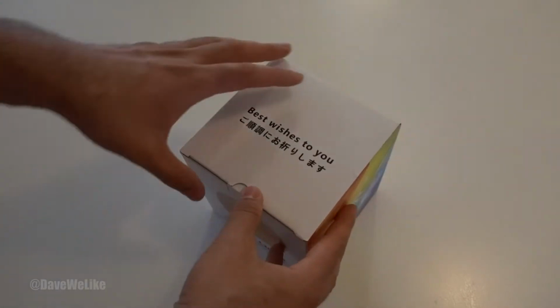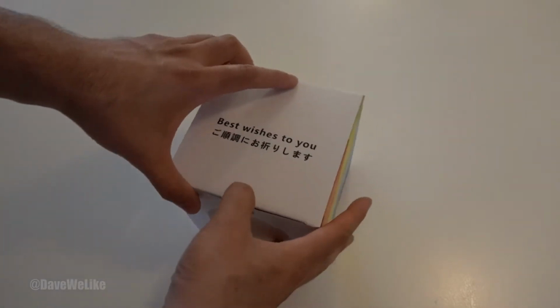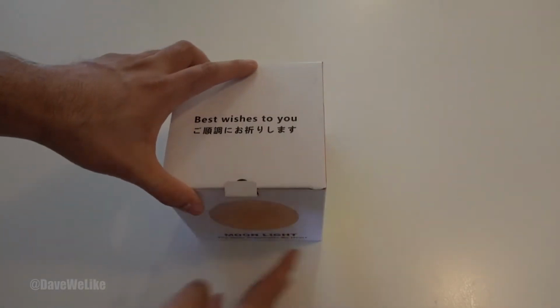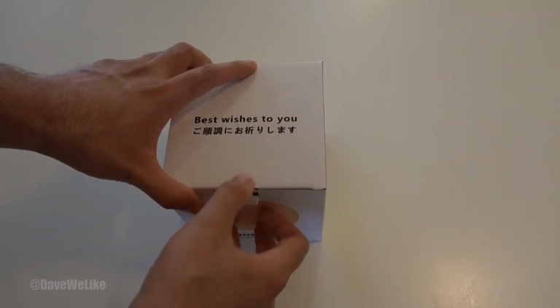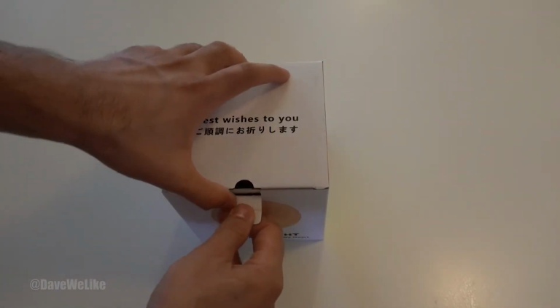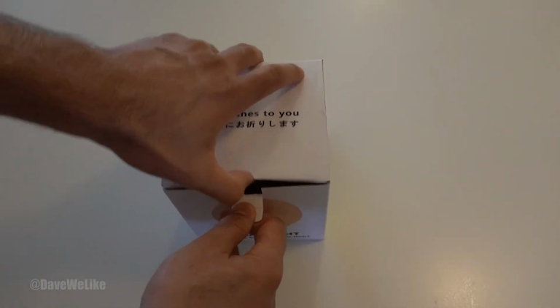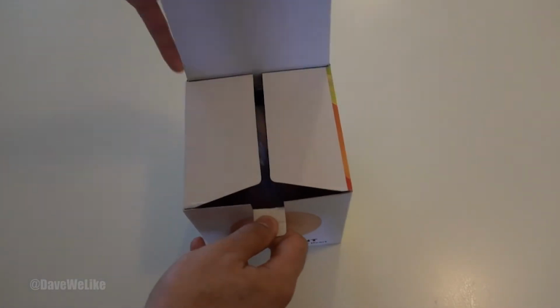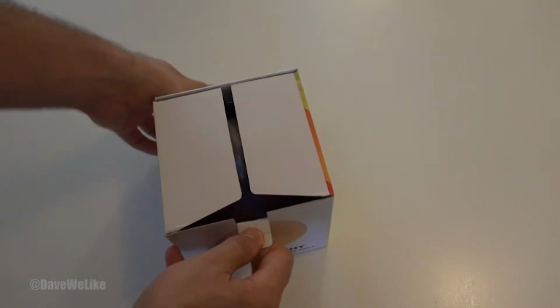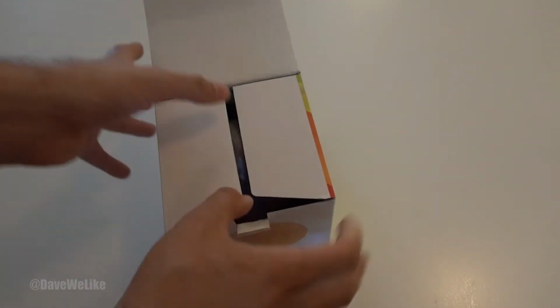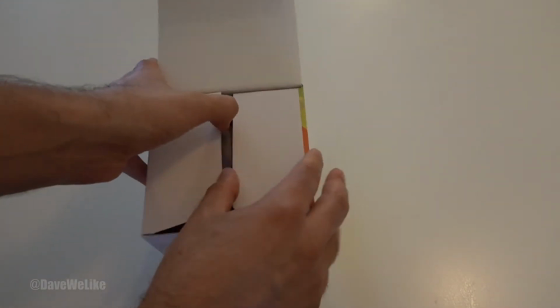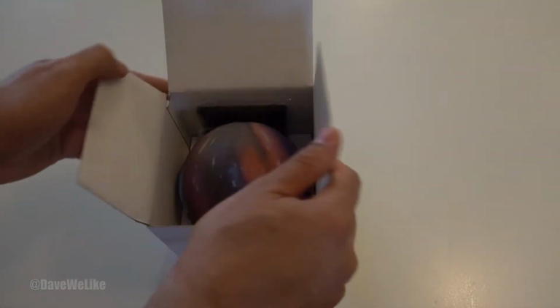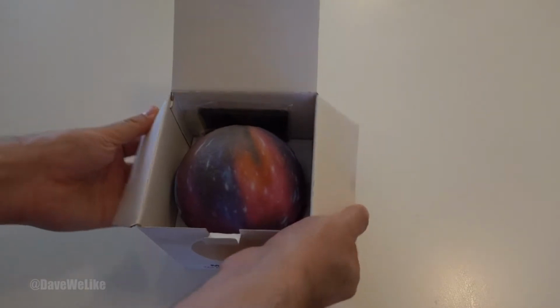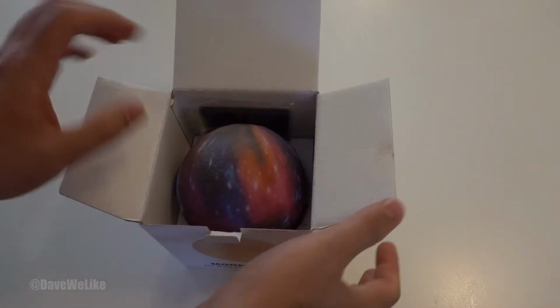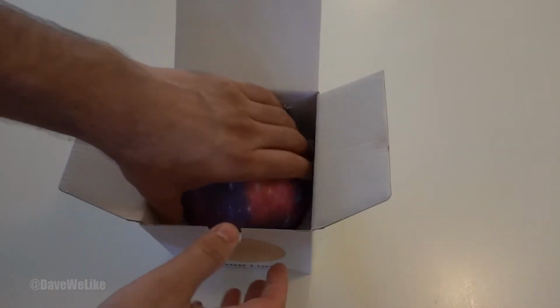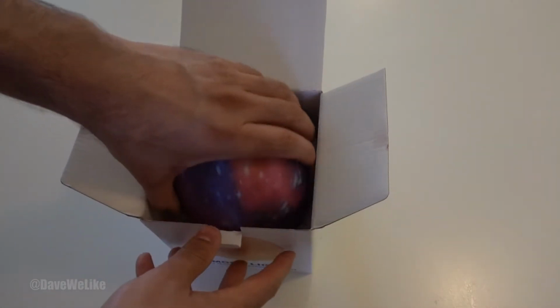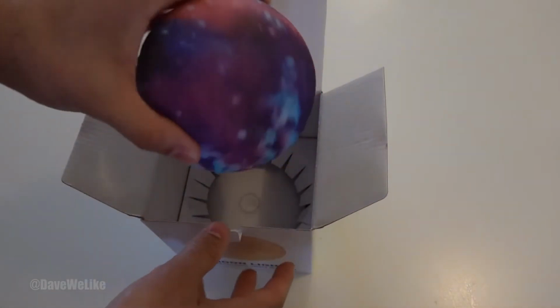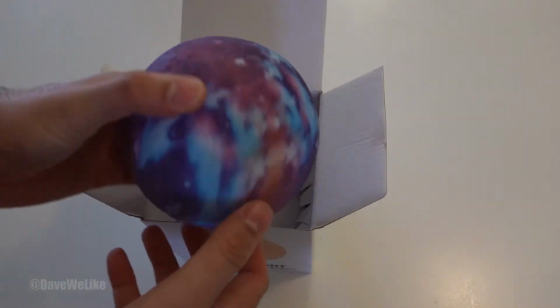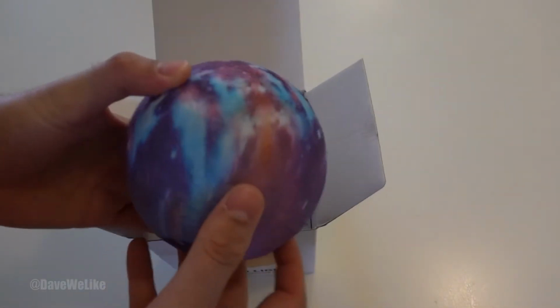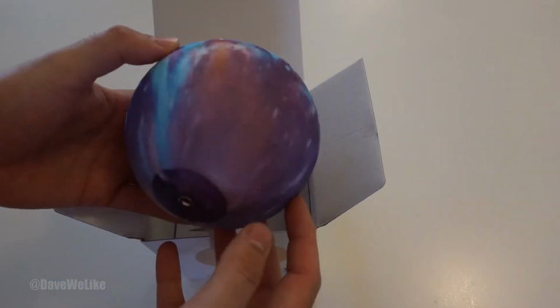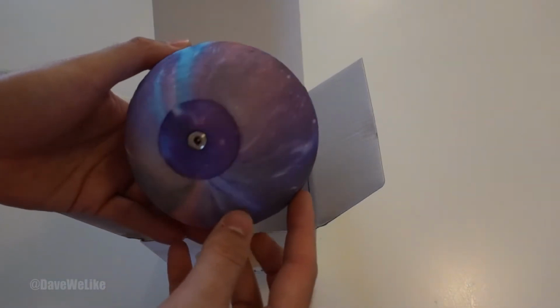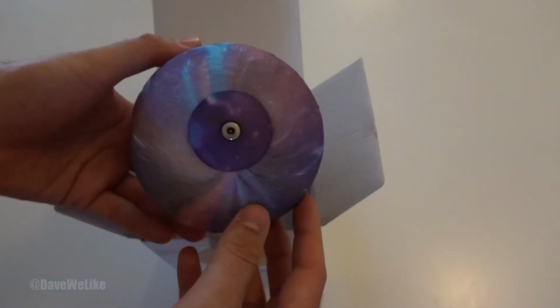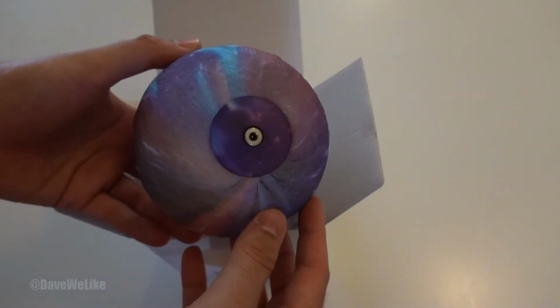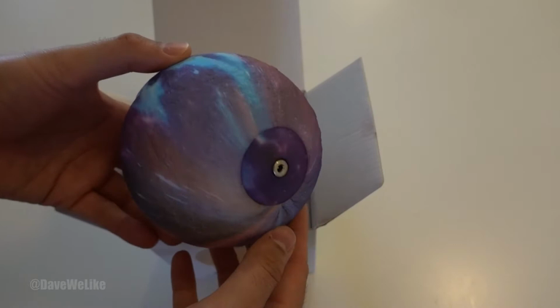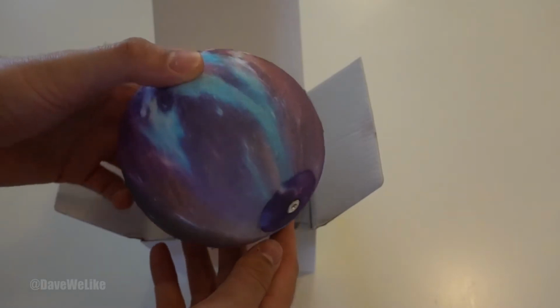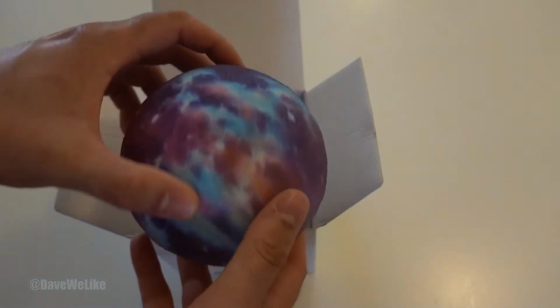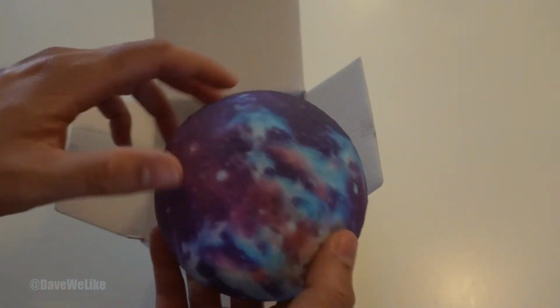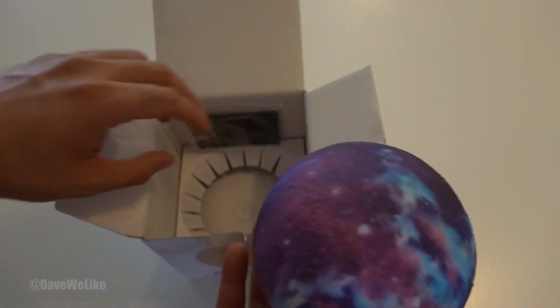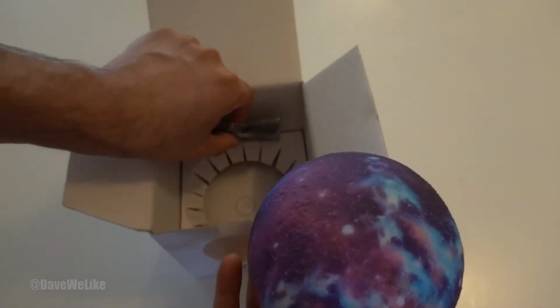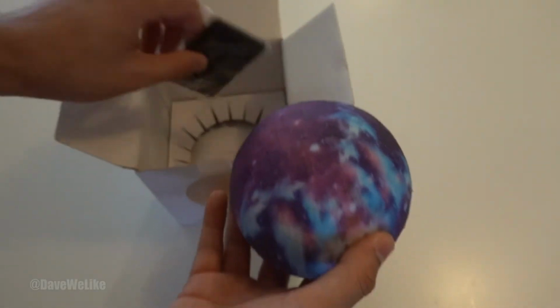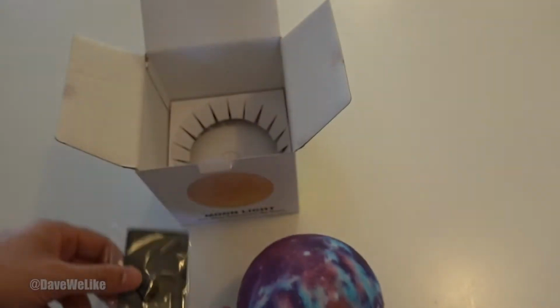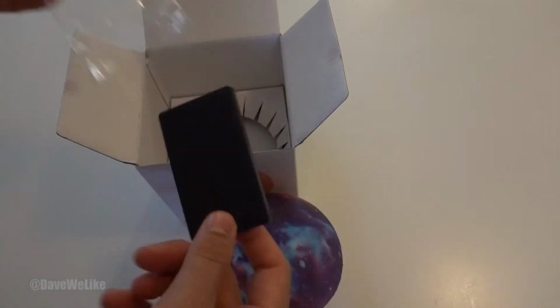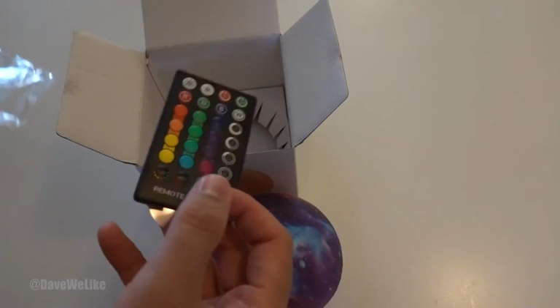It's both remote control based and touch based. For the most part you're going to want to control it by the remote control, because that is where all the colors are activated and your various transitional modes are activated. You can adjust the brightness as well.